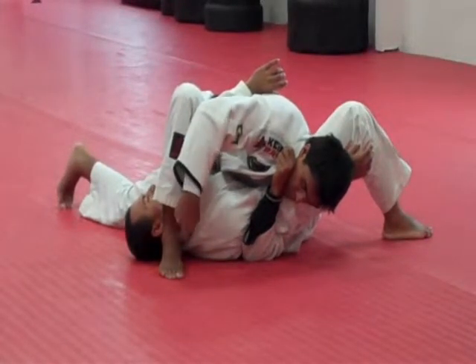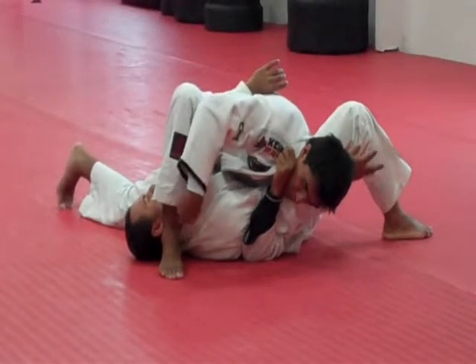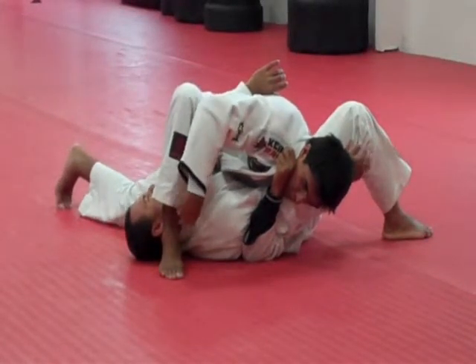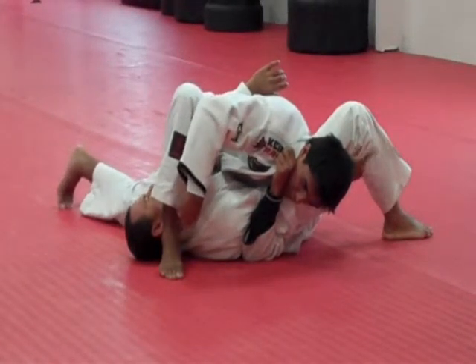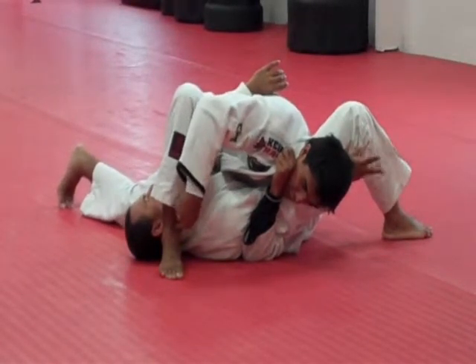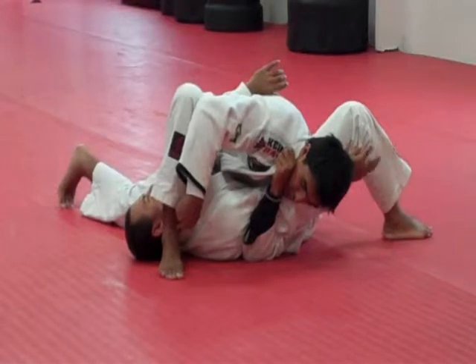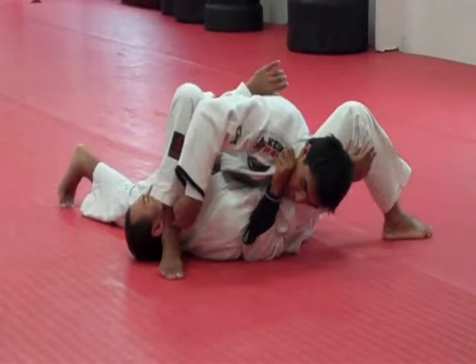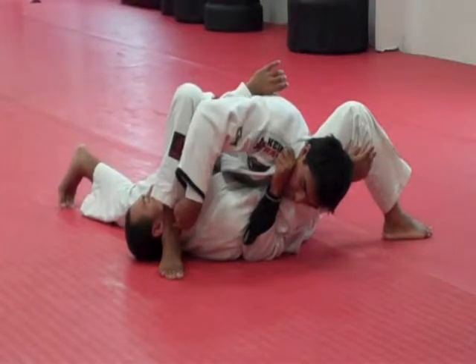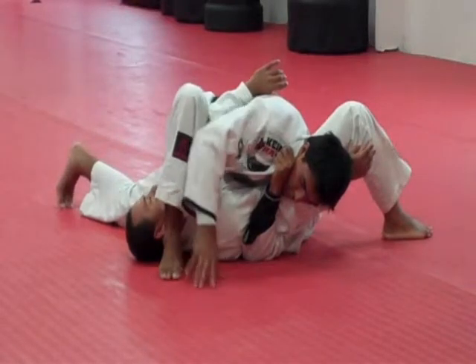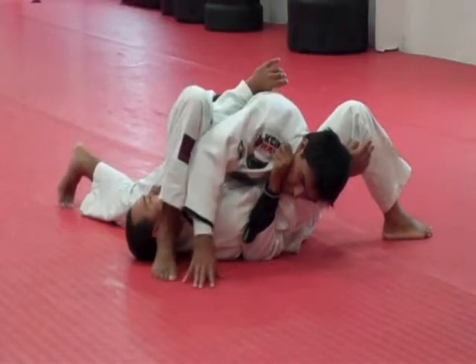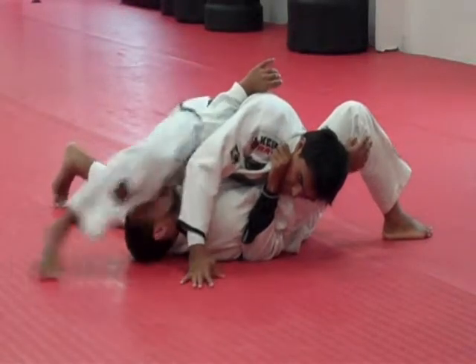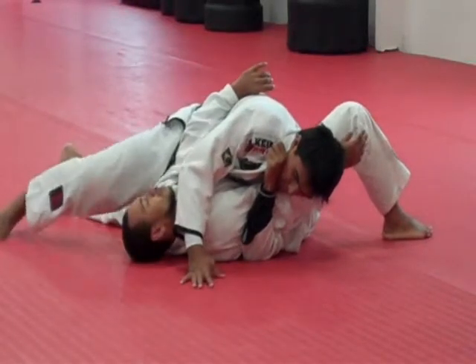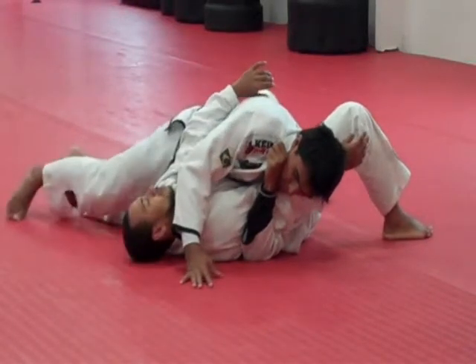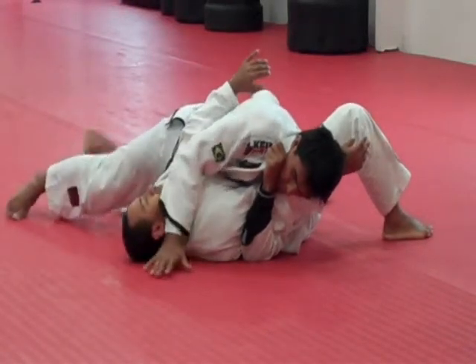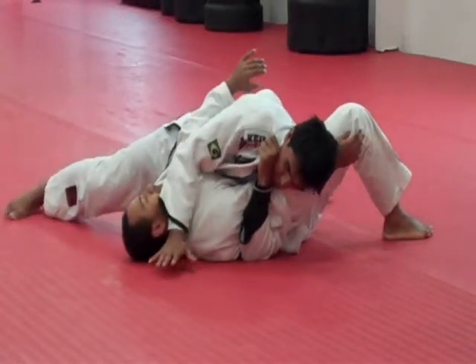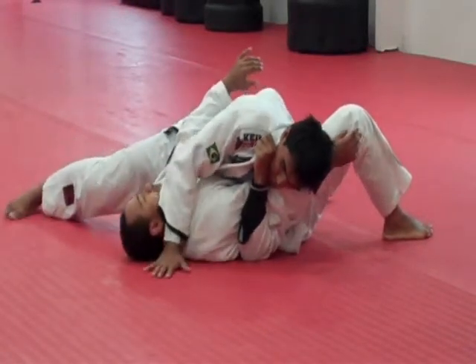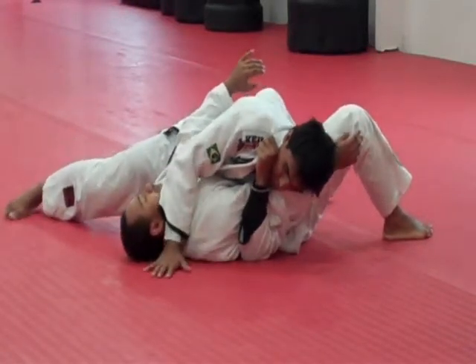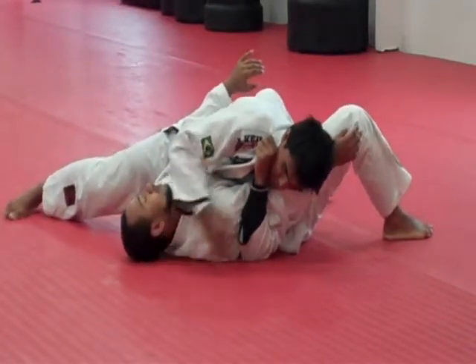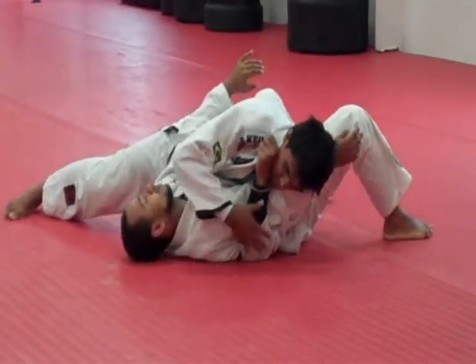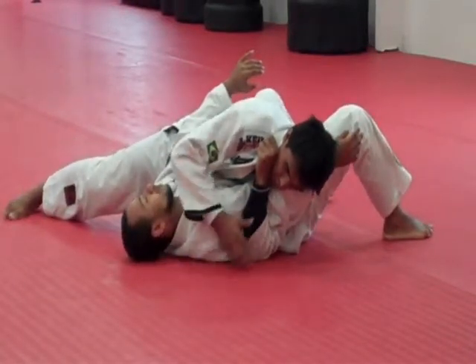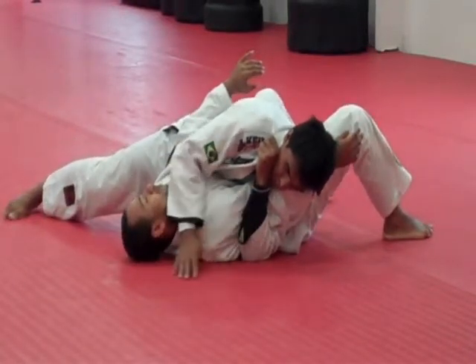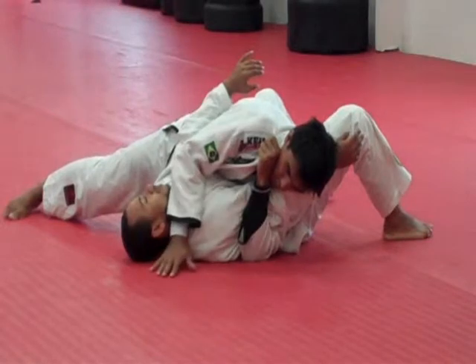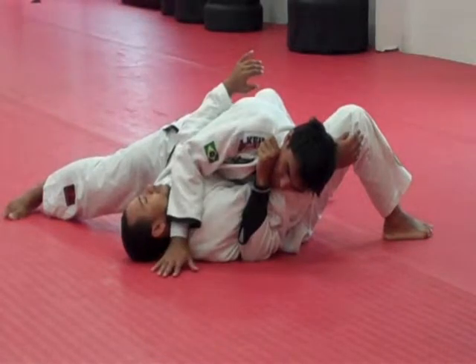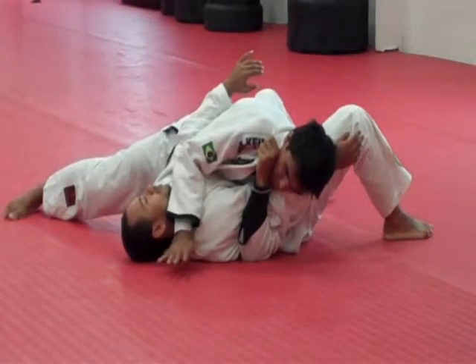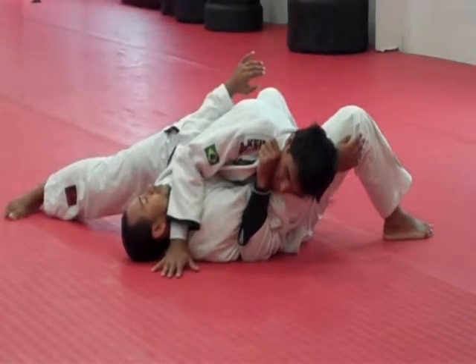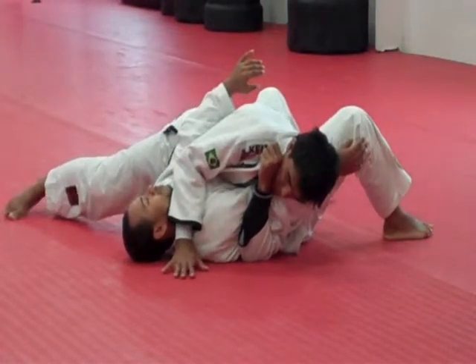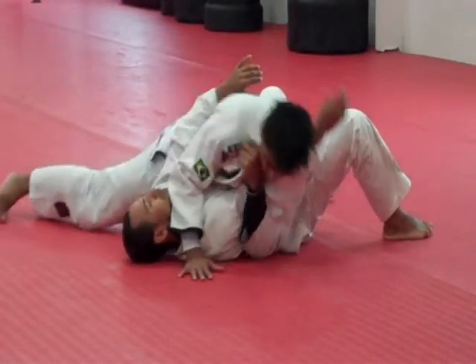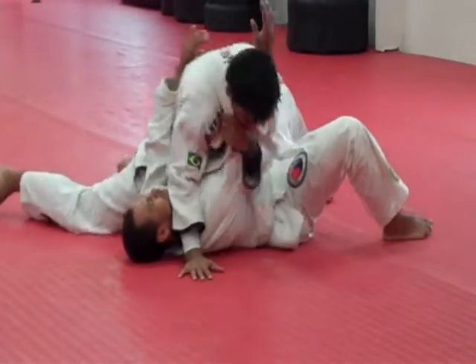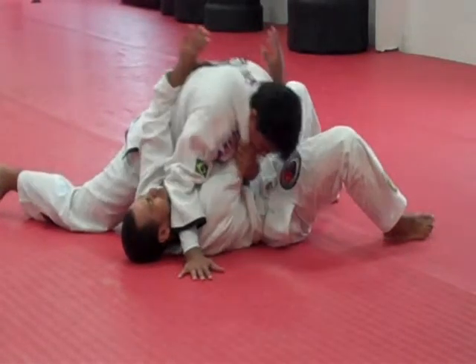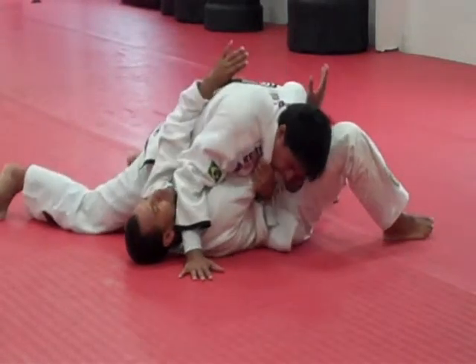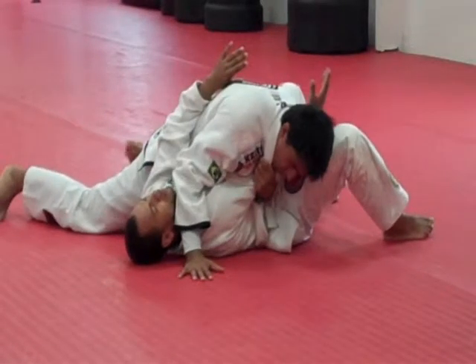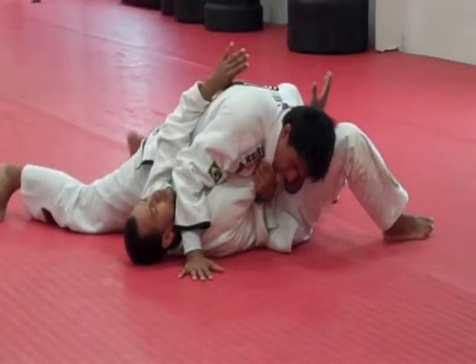If you're not flexible, you can't make that right away — put your hand here, put your forearm on his body, here, and just one on his body.